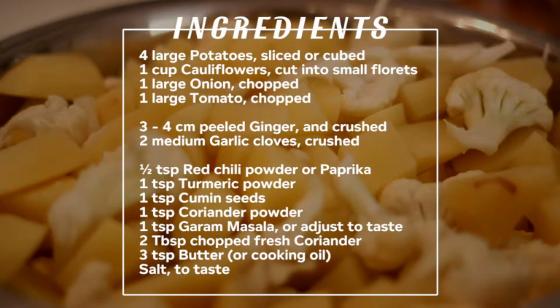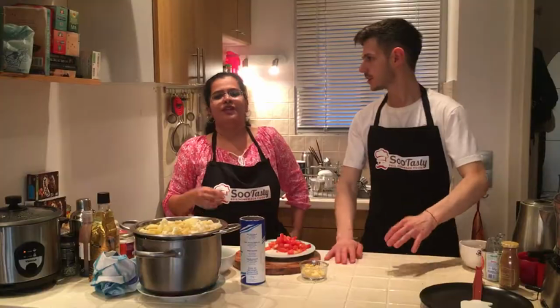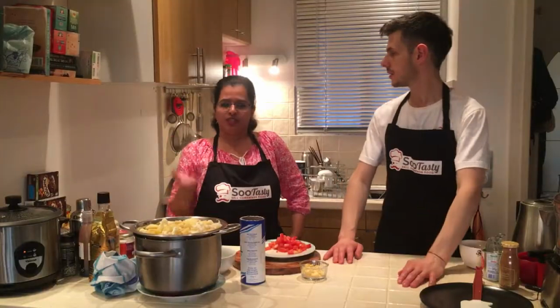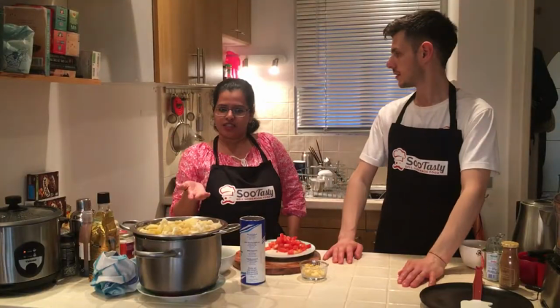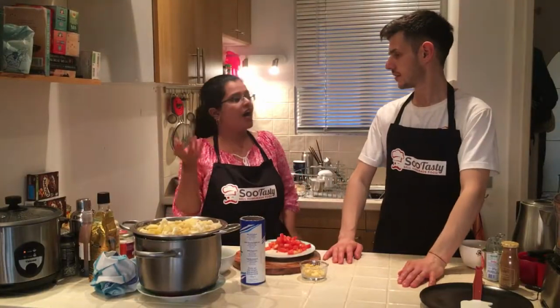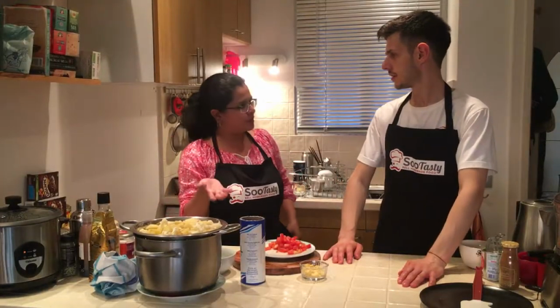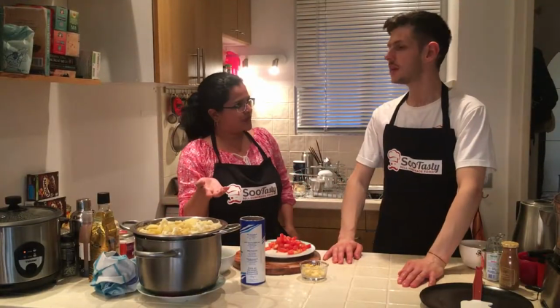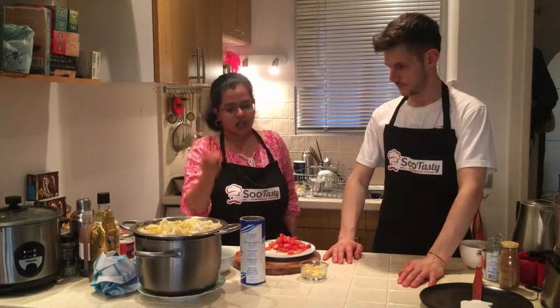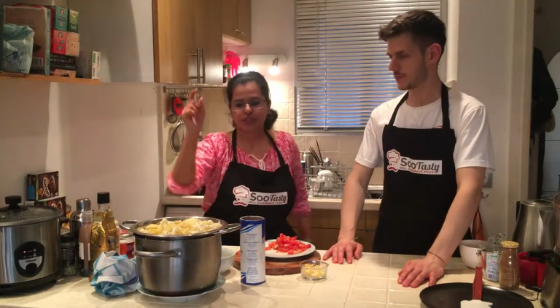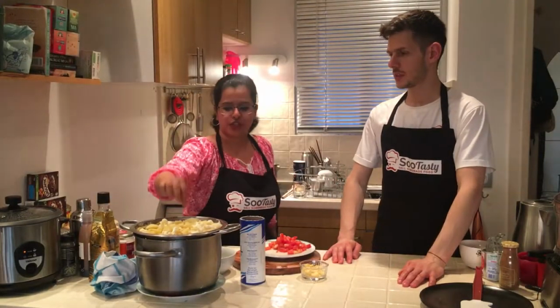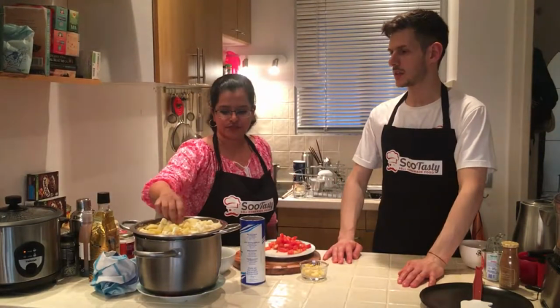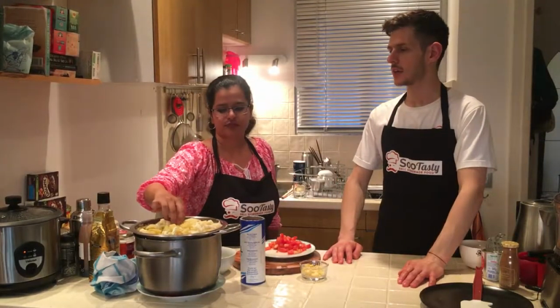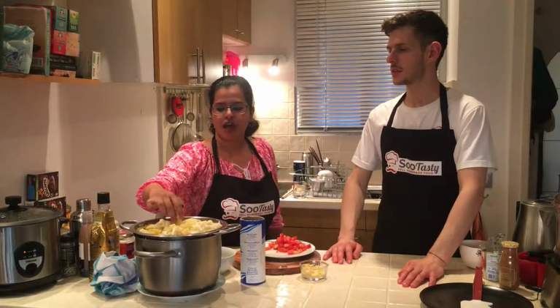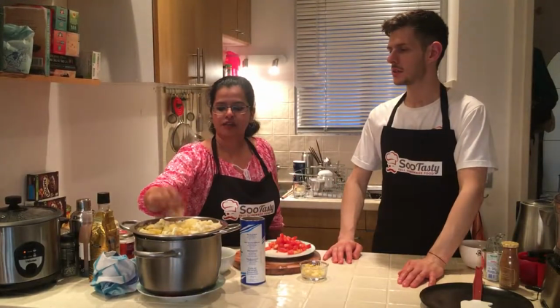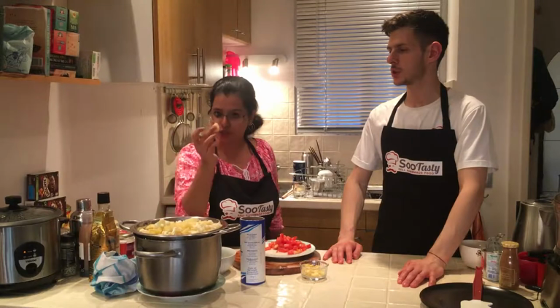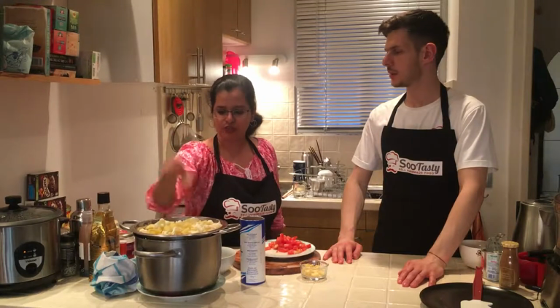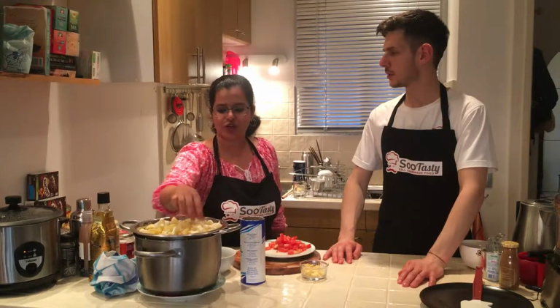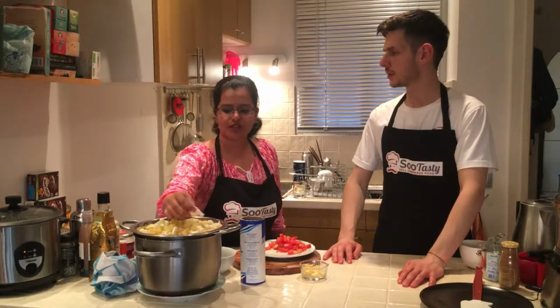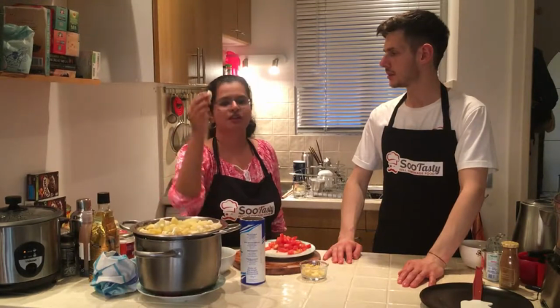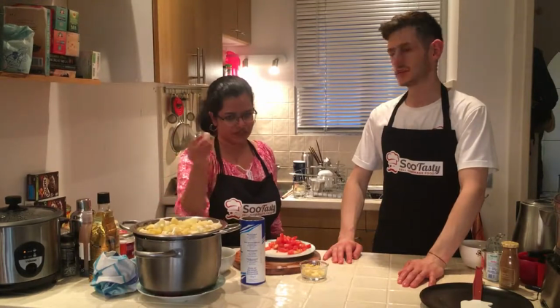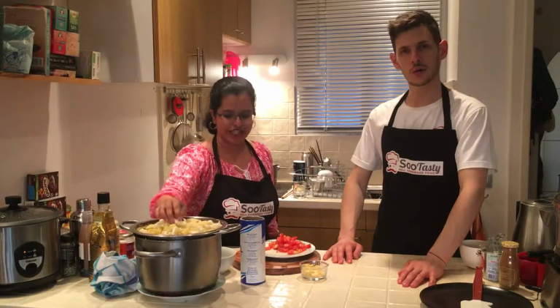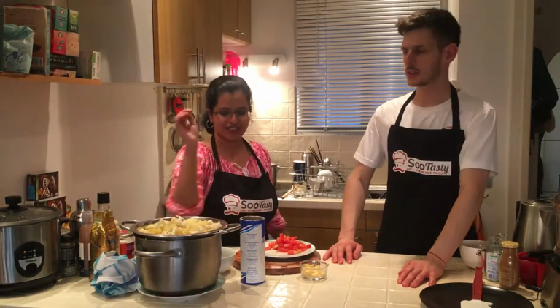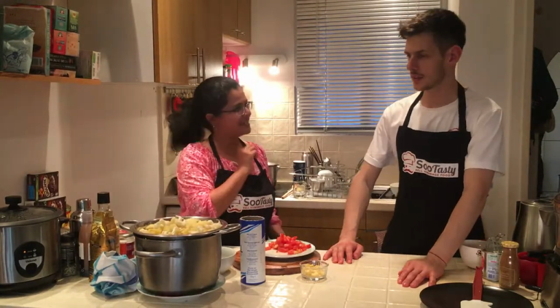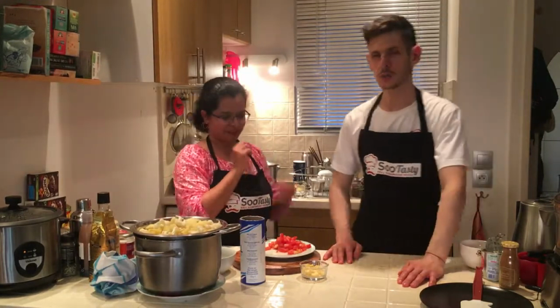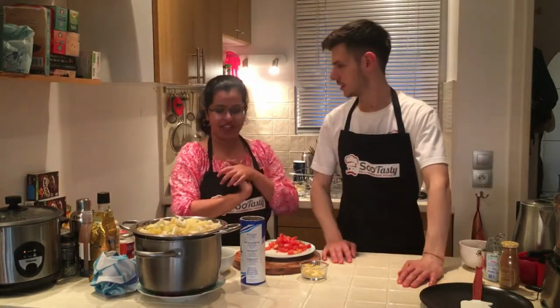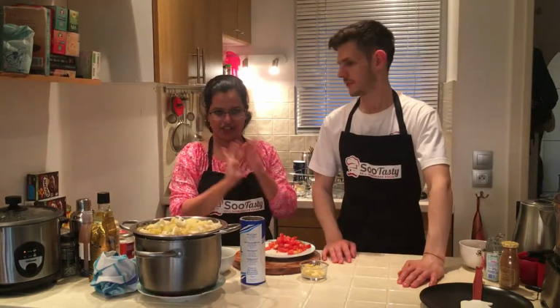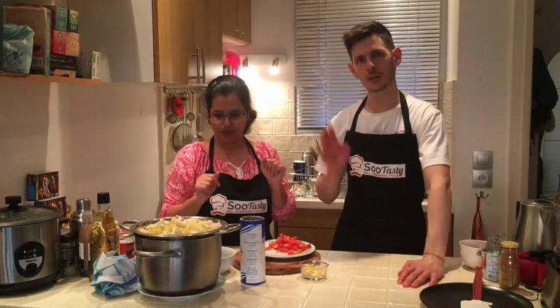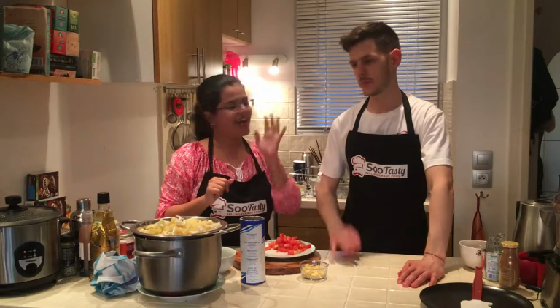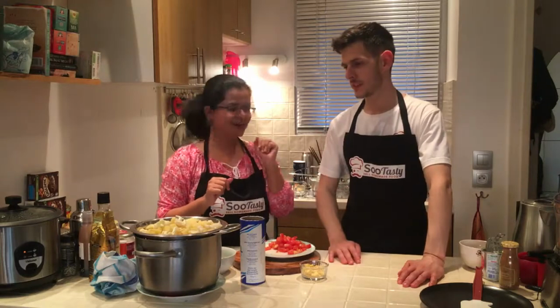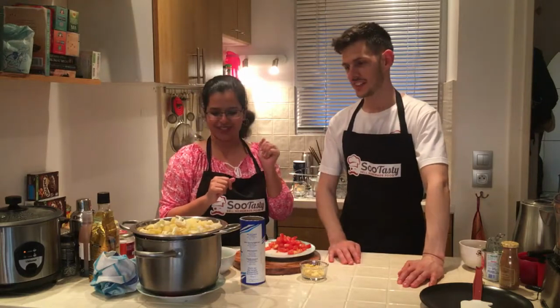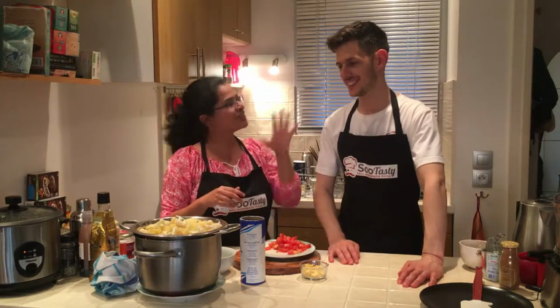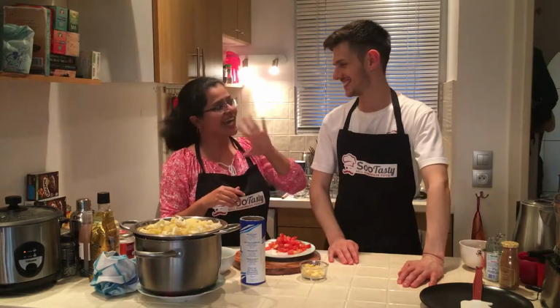What we have today is Alu gobi. Alu means potato, and gobi is cauliflower. Really good! Alu gobi — it sounds like 'hi'!